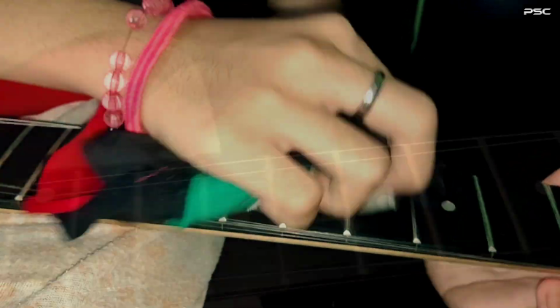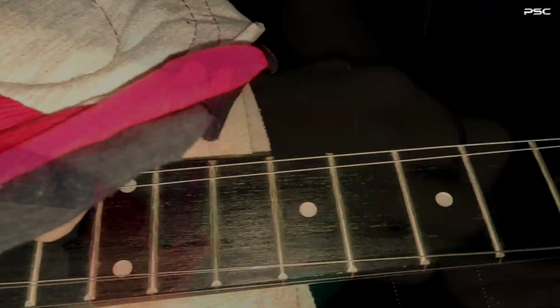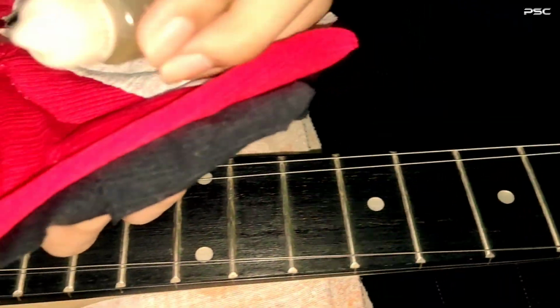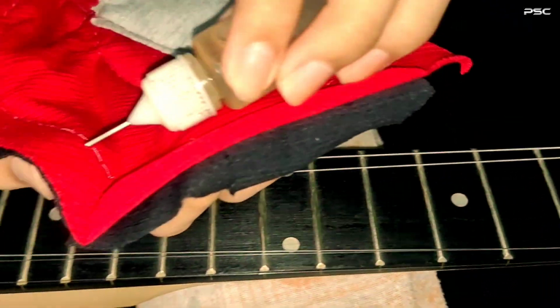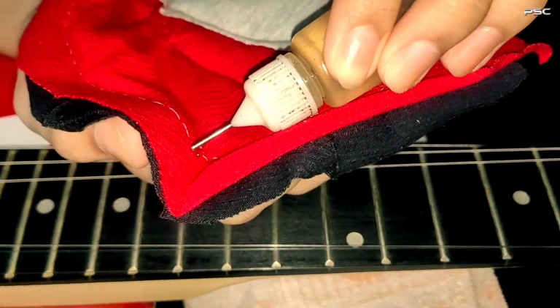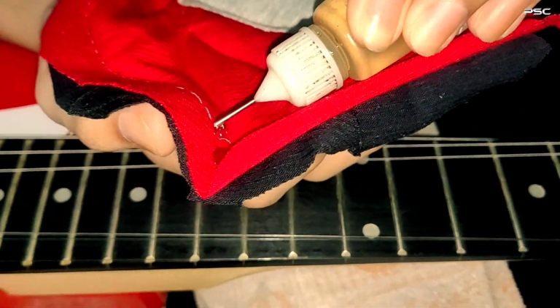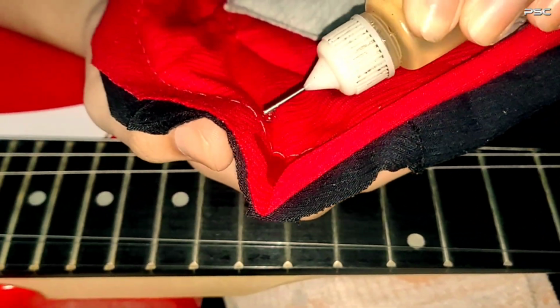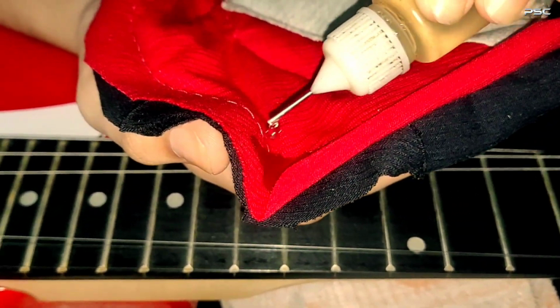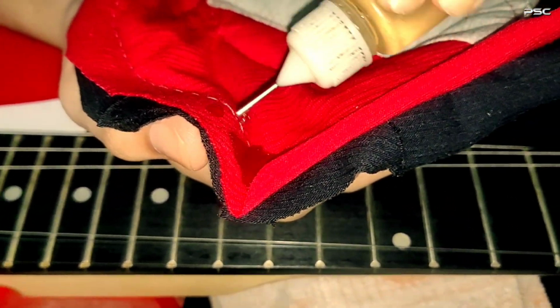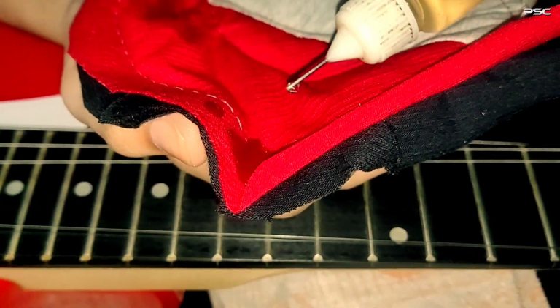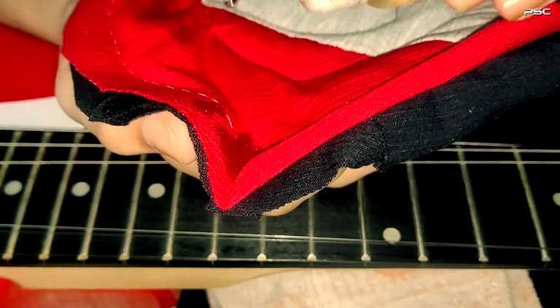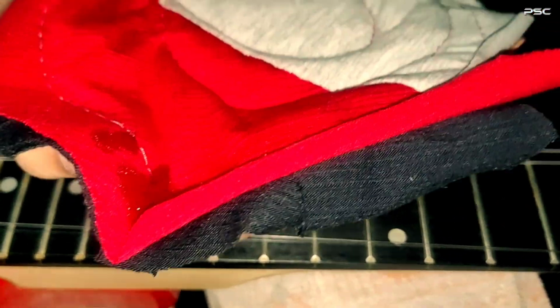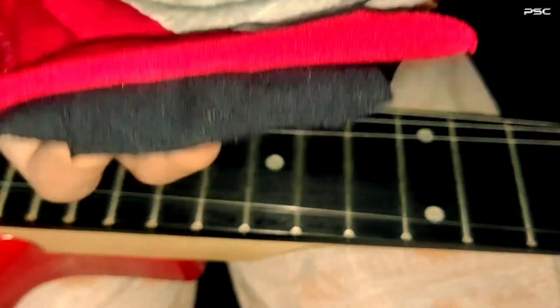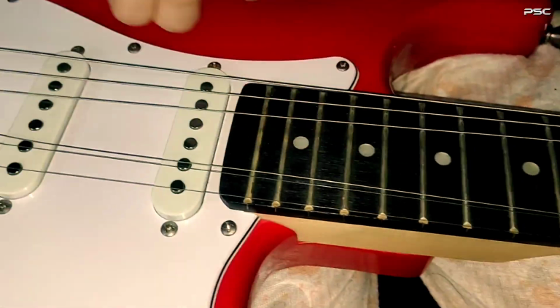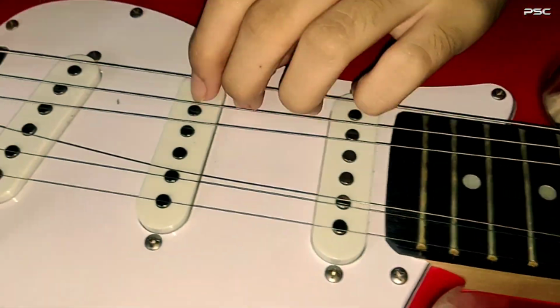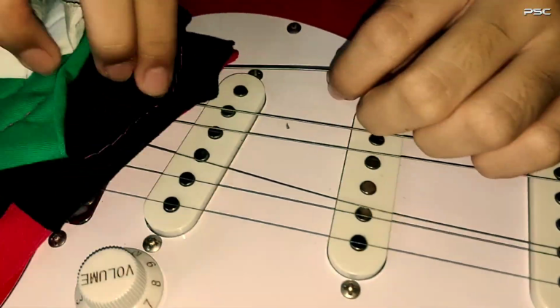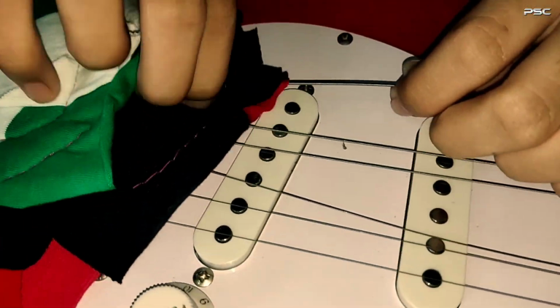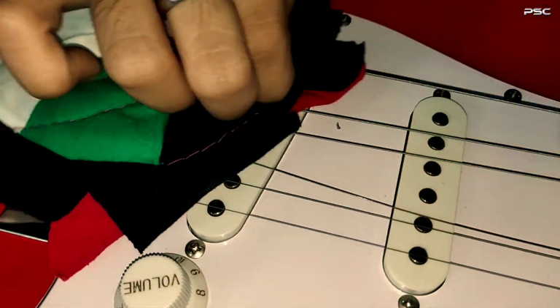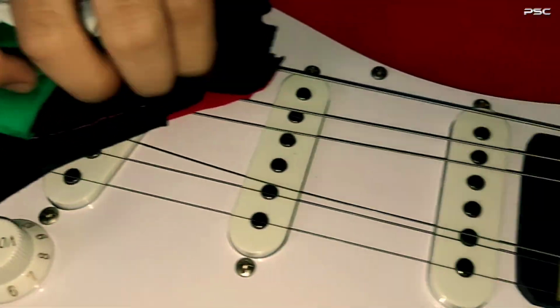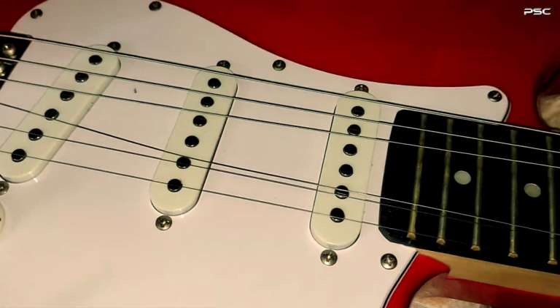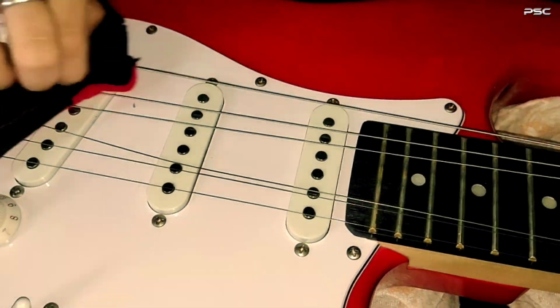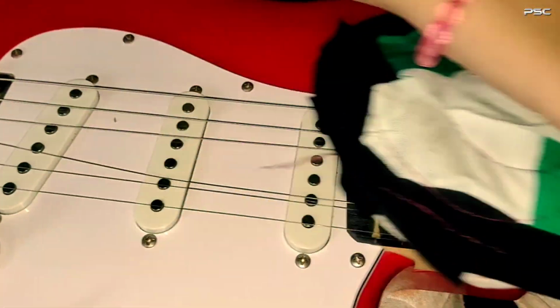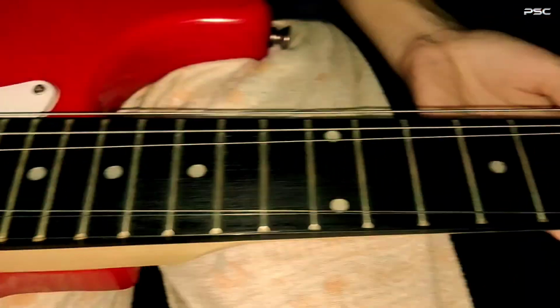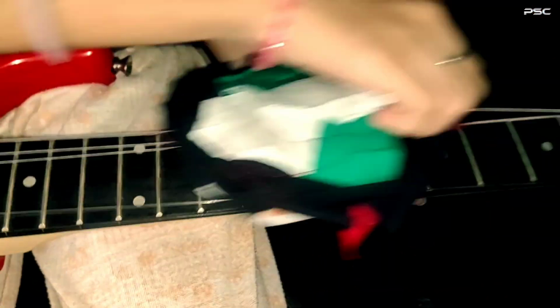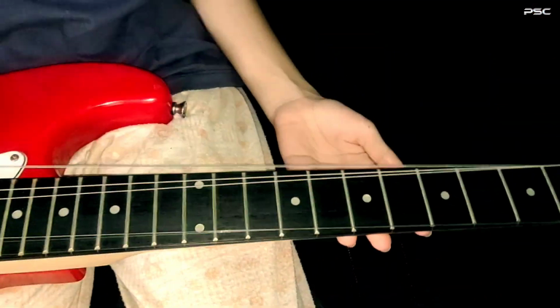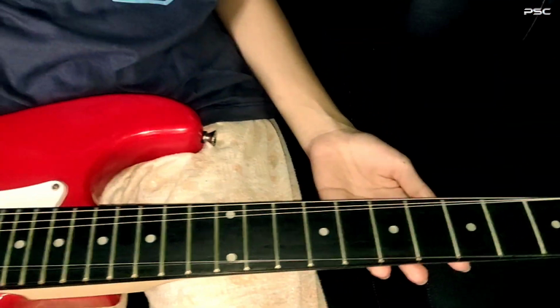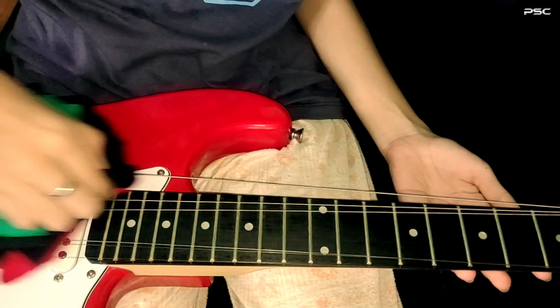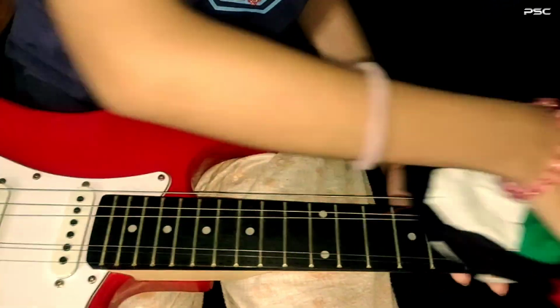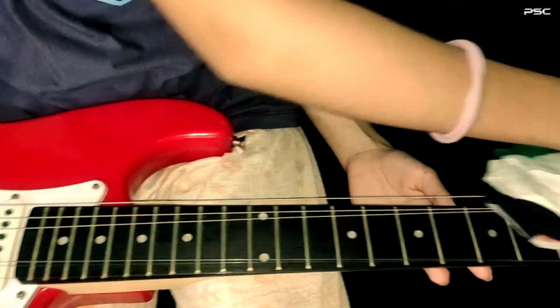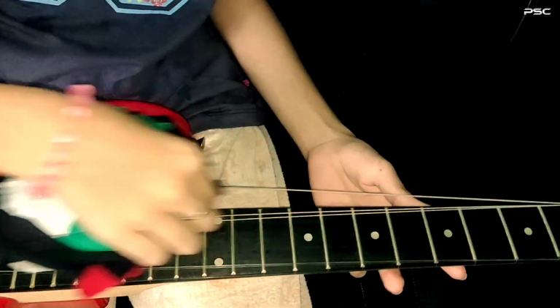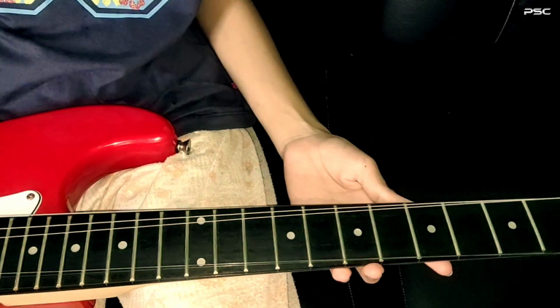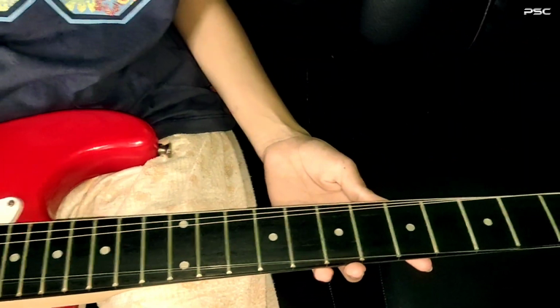To clean the strings, apply a small amount of oil on a soft and dry cloth and start sliding the cloth up and down carefully to clean the strings thoroughly. Repeat this process three times and the strings should be just fine.